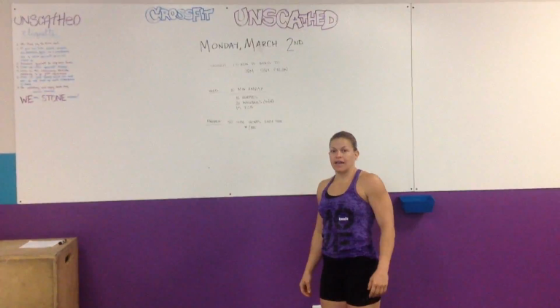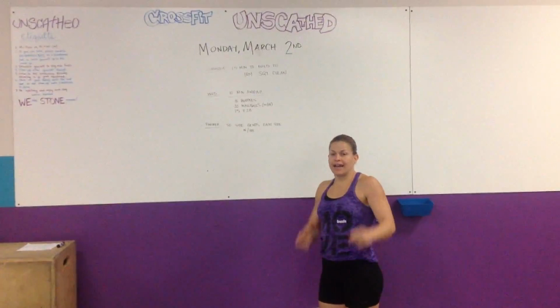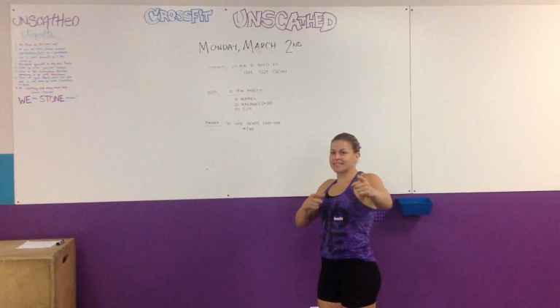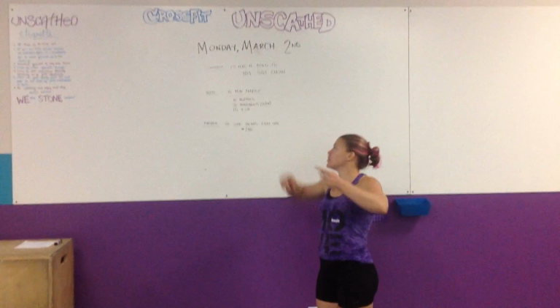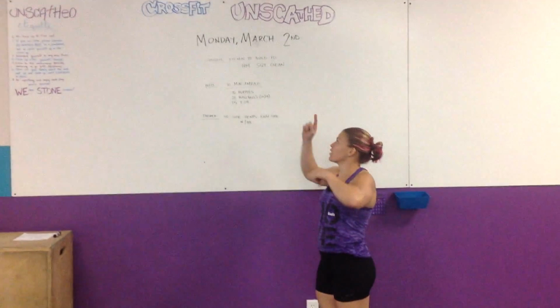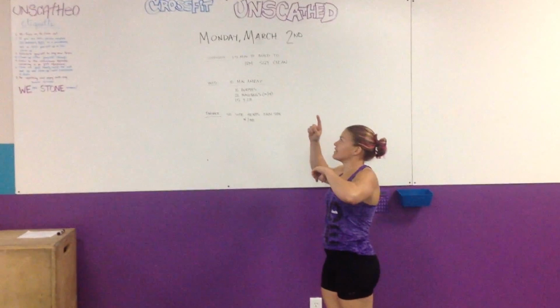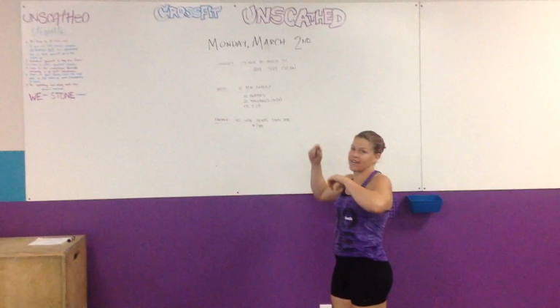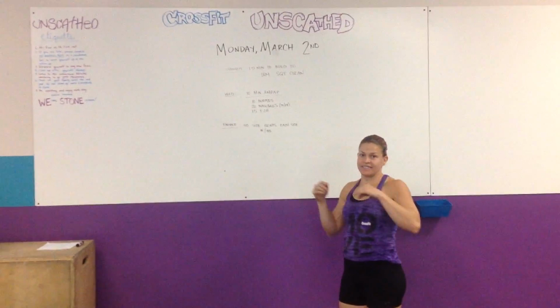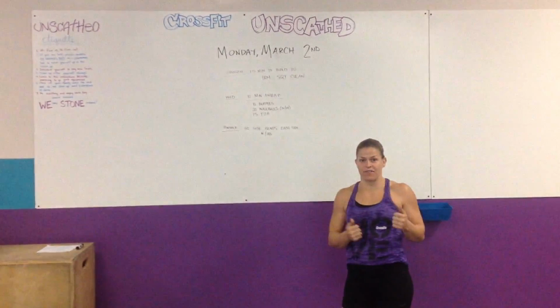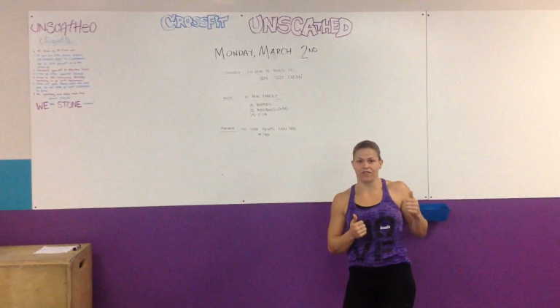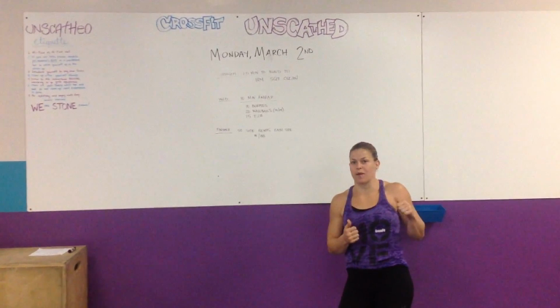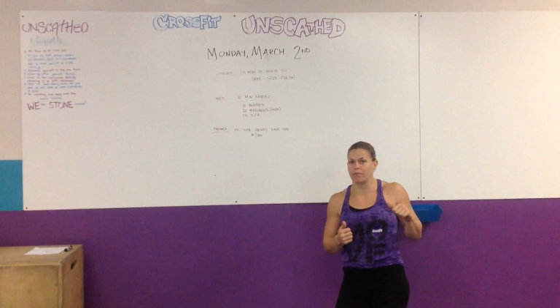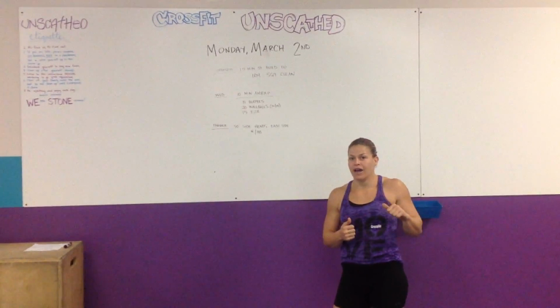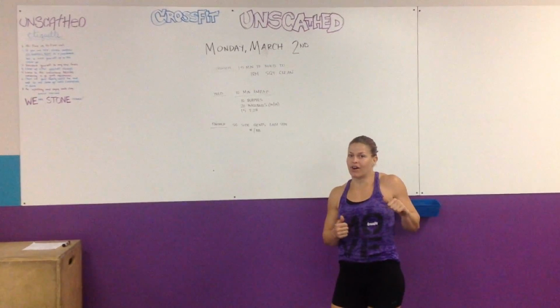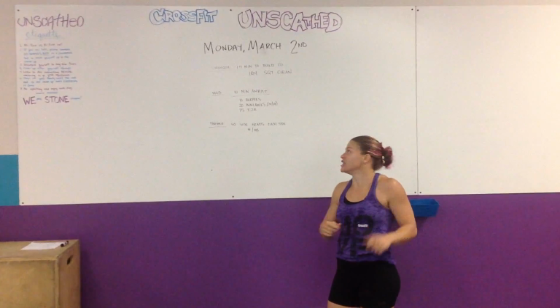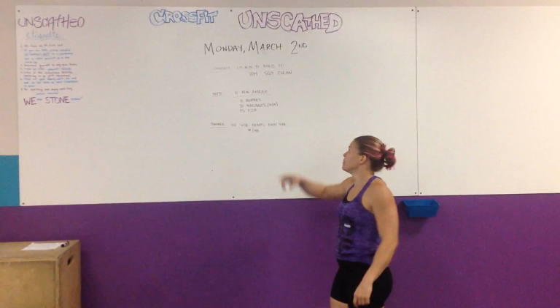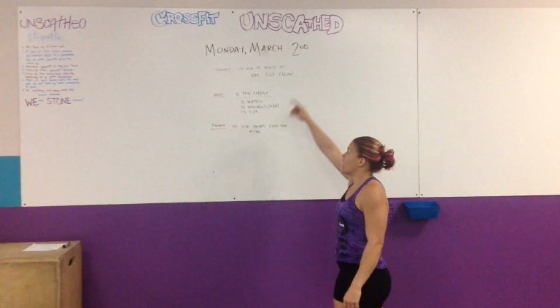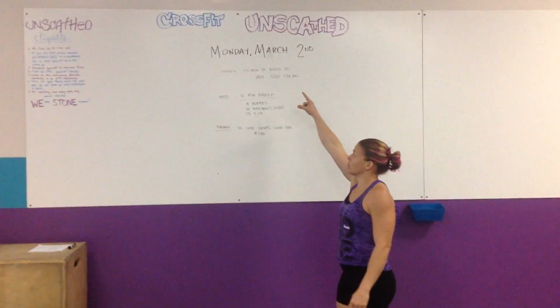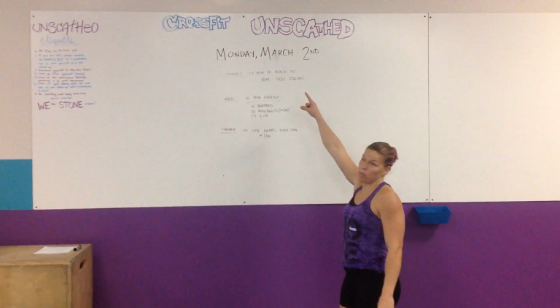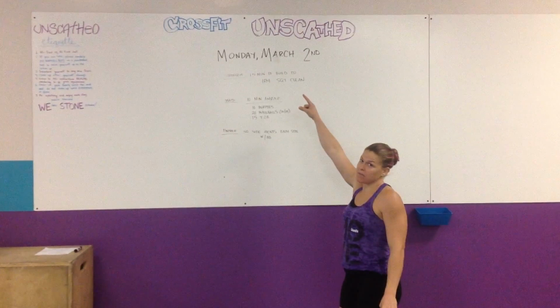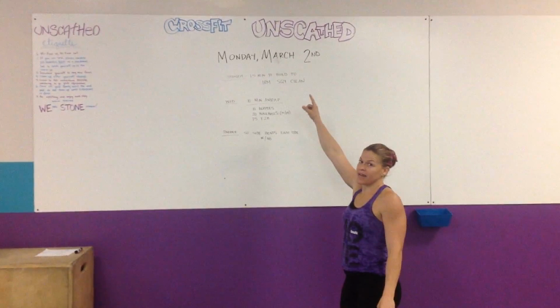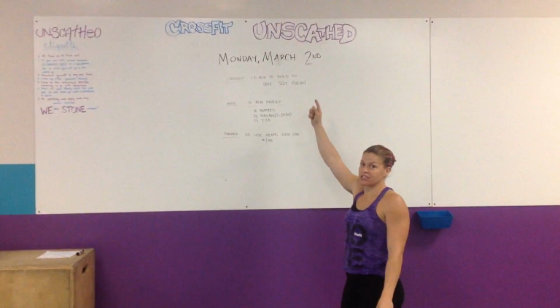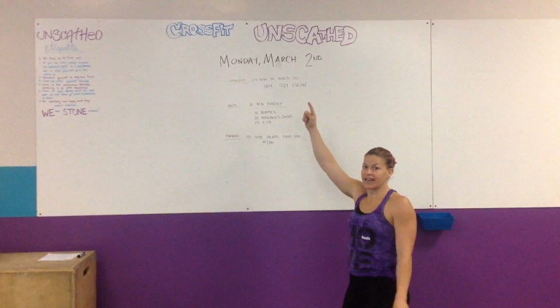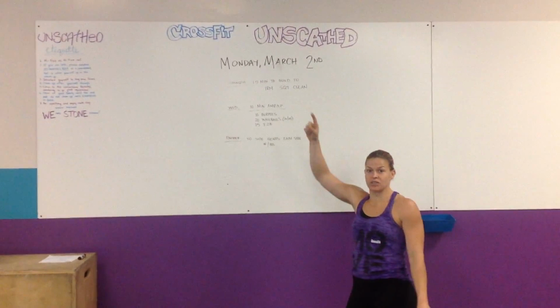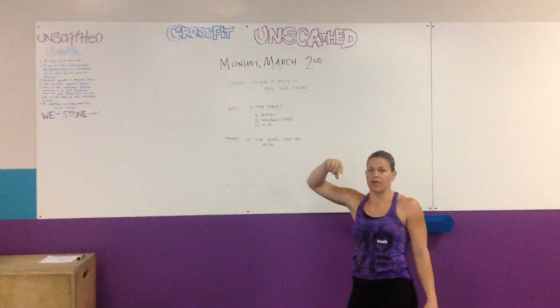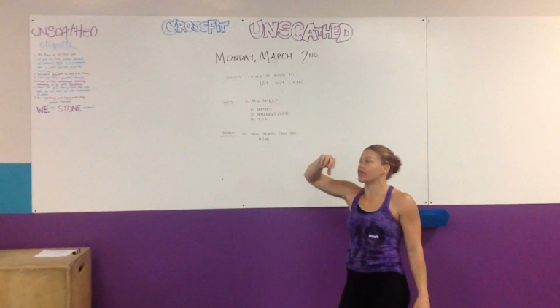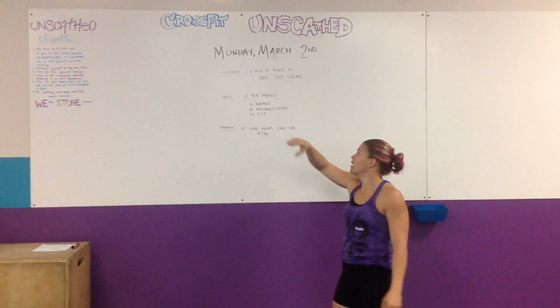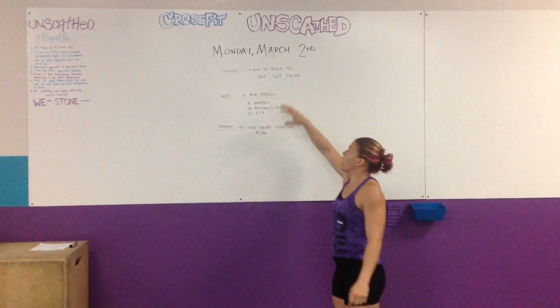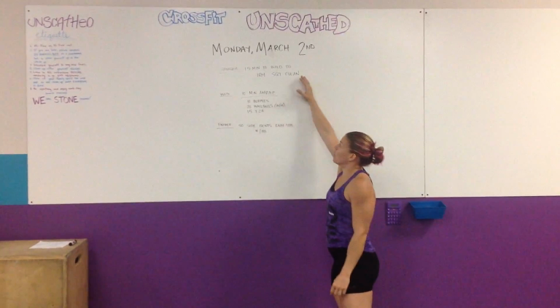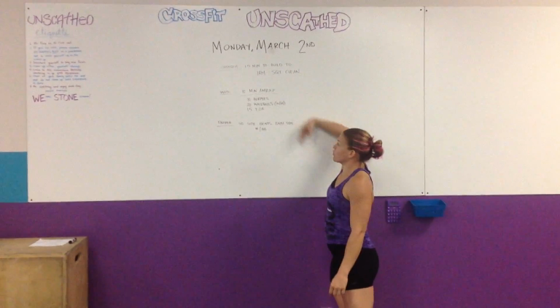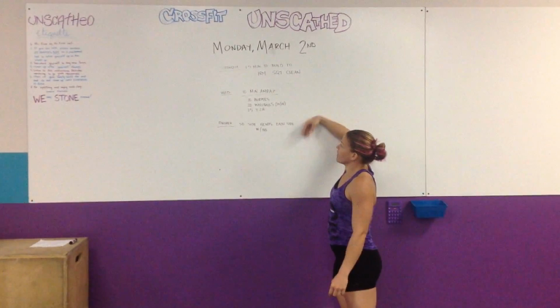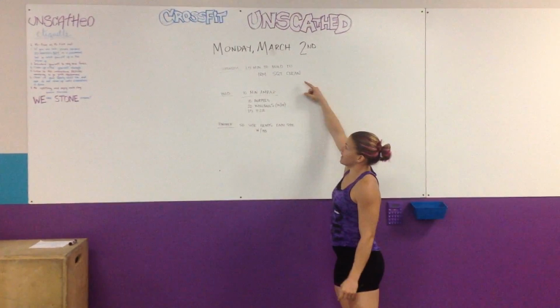Hey guys, coming to you from CrossFit Unscated. This is our very first rep prep of our gym. We'll be opening Monday, March 2nd.